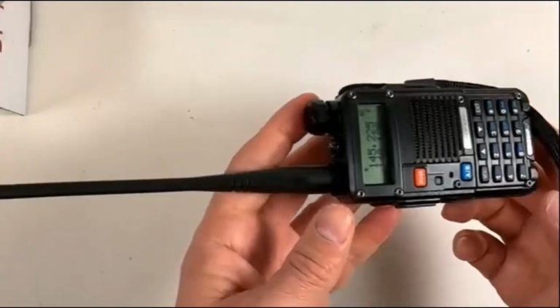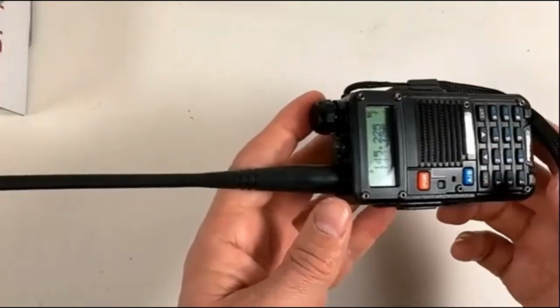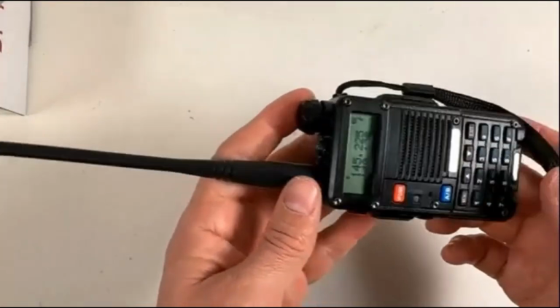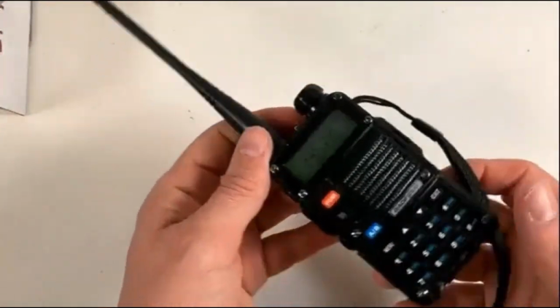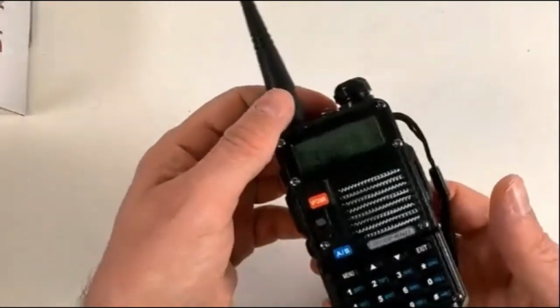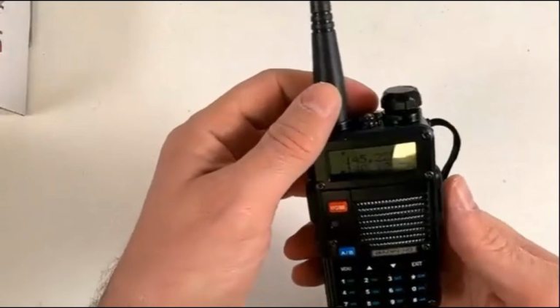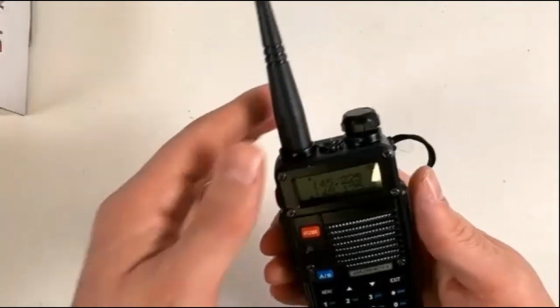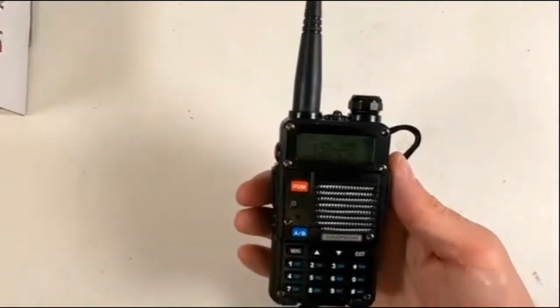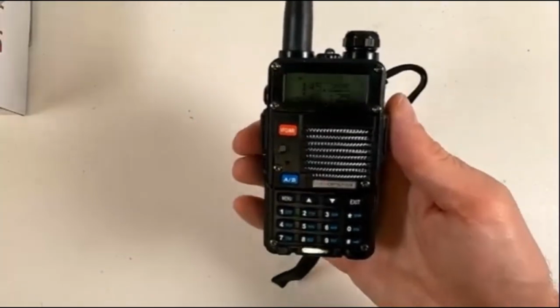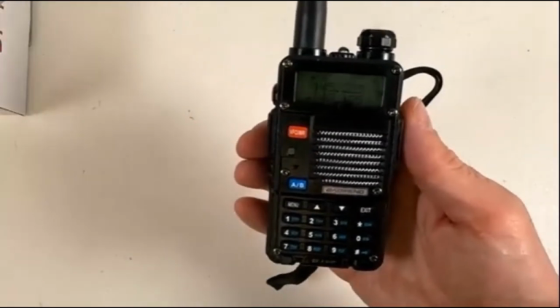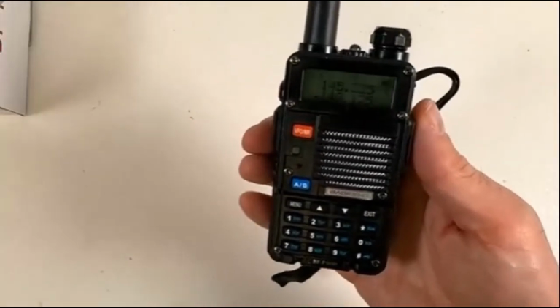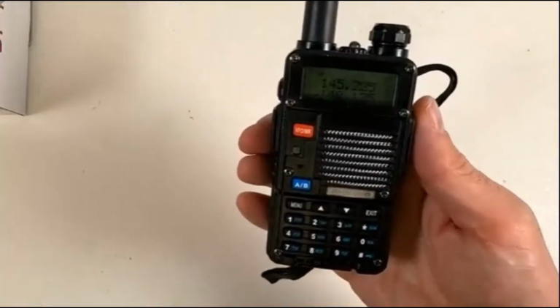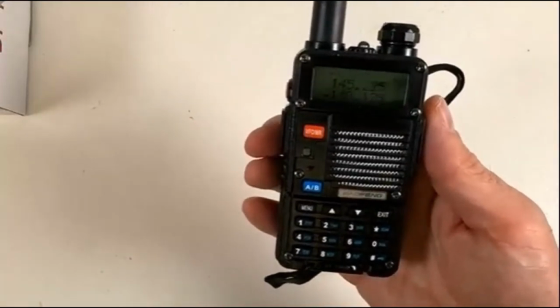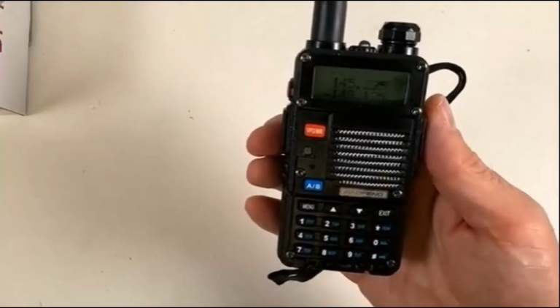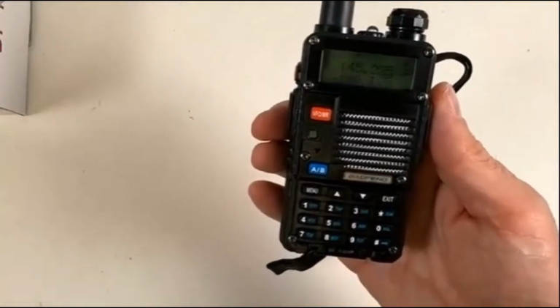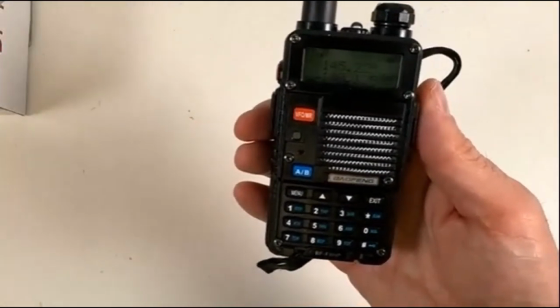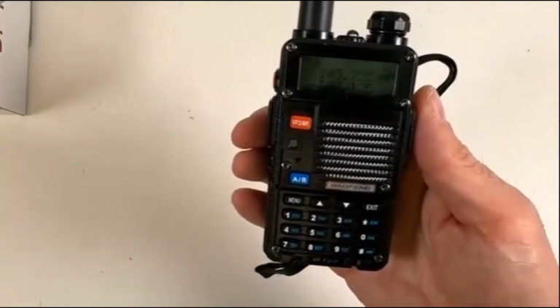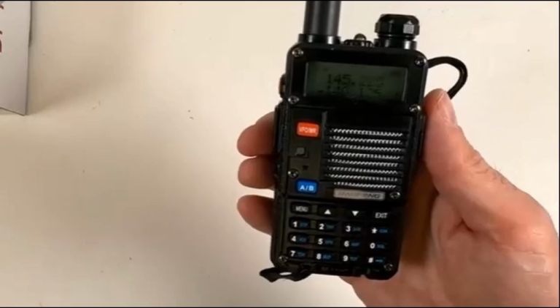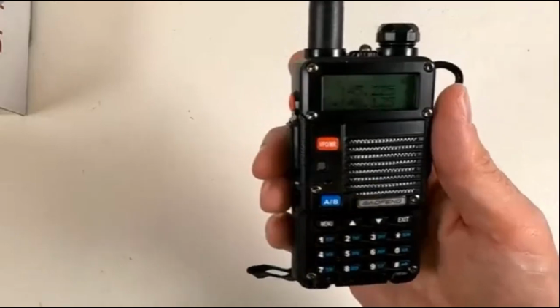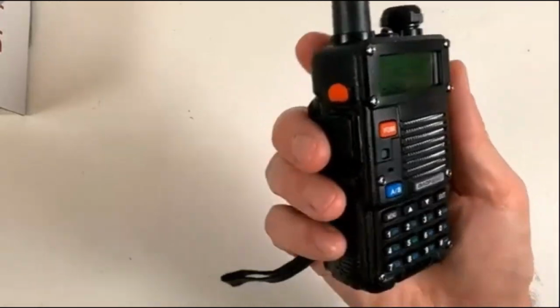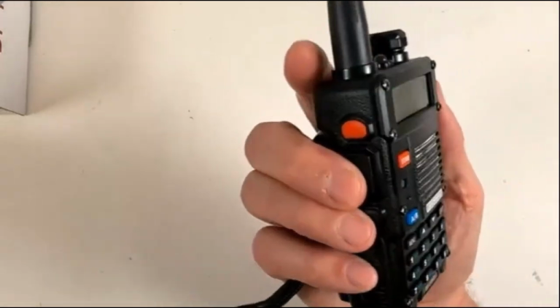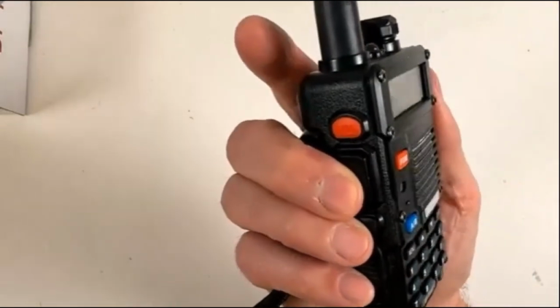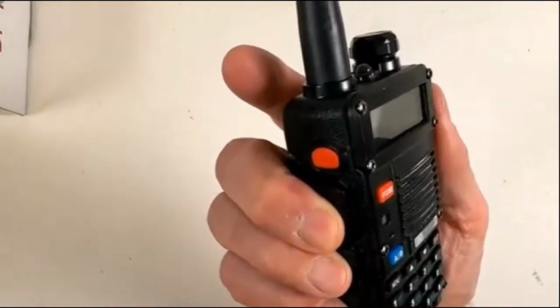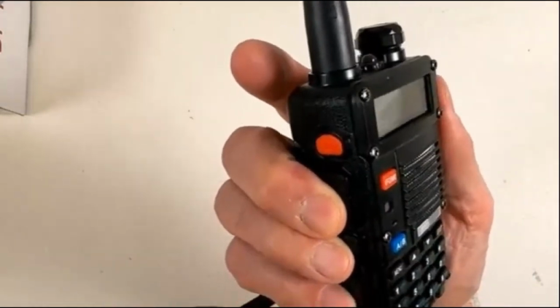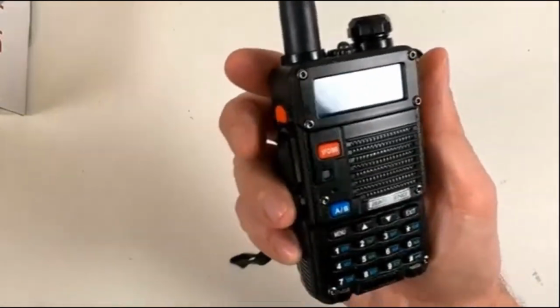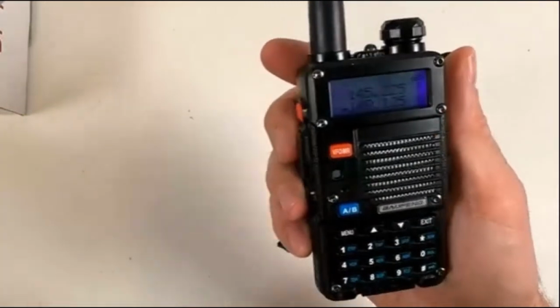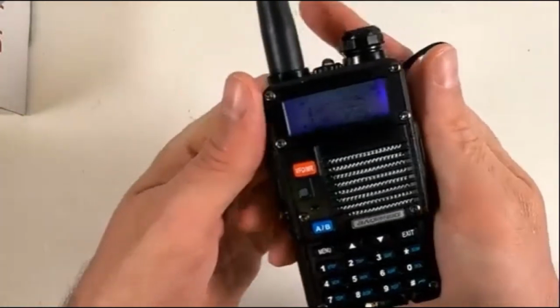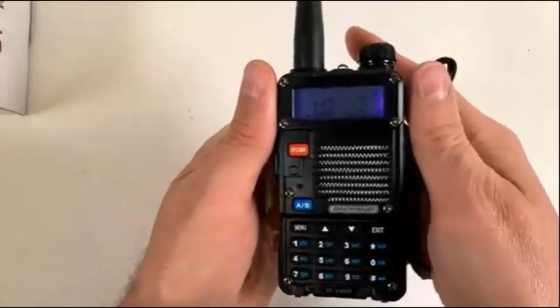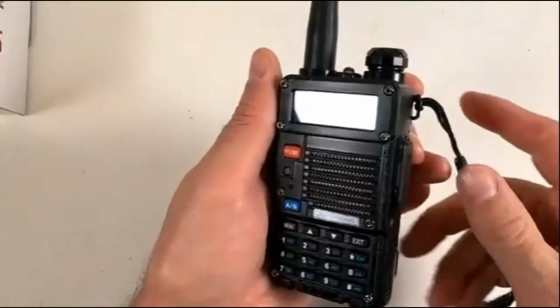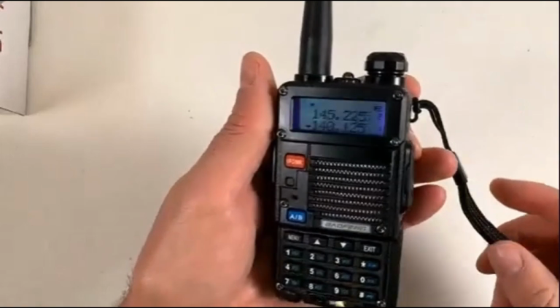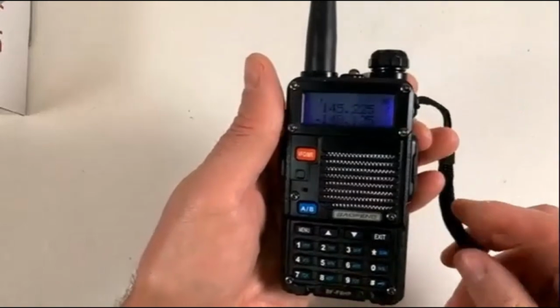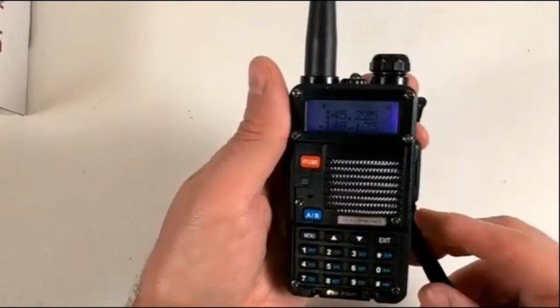The Baofeng BF-F8HP is a very popular radio available for purchase online and at many retail stores. It is a good value for the price and offers several features that make it a good choice for a variety of applications.